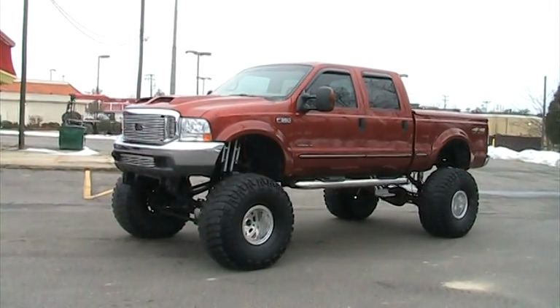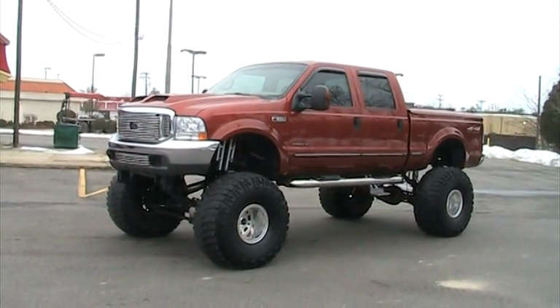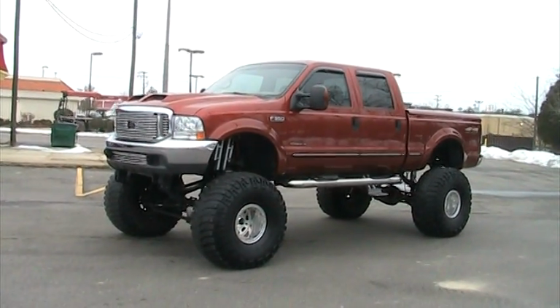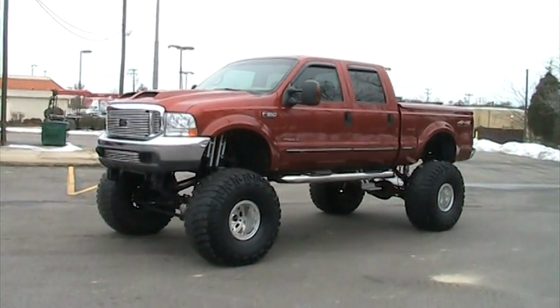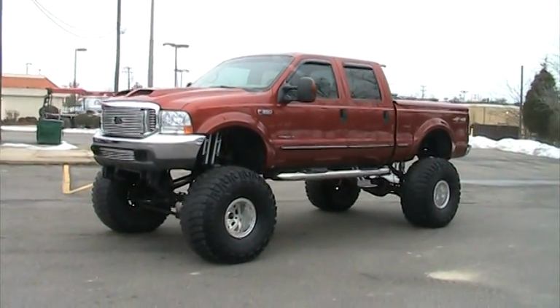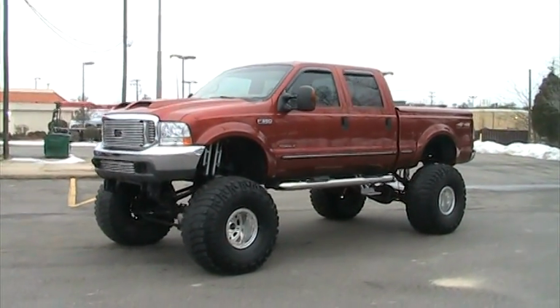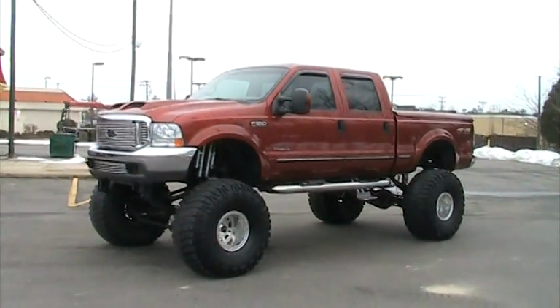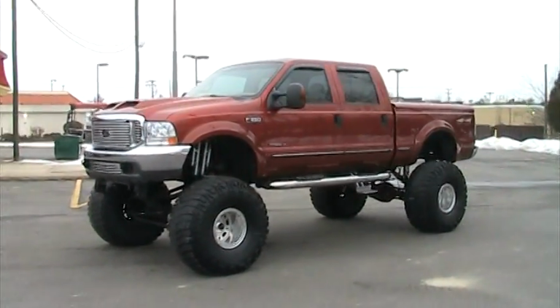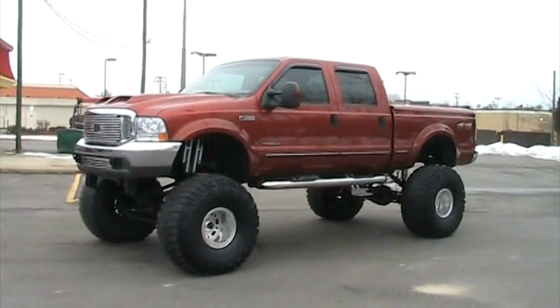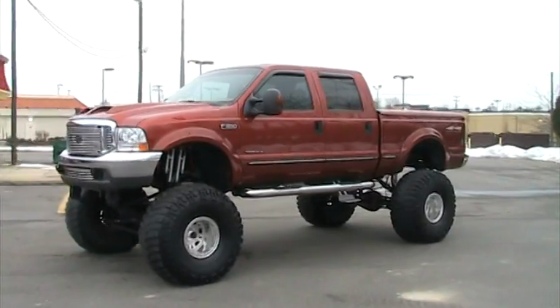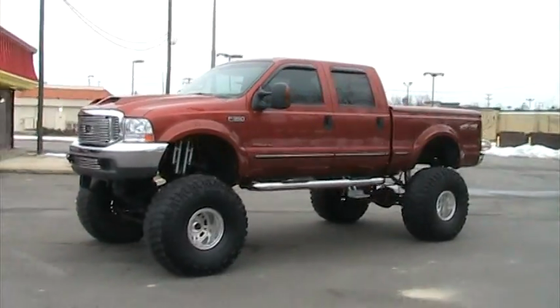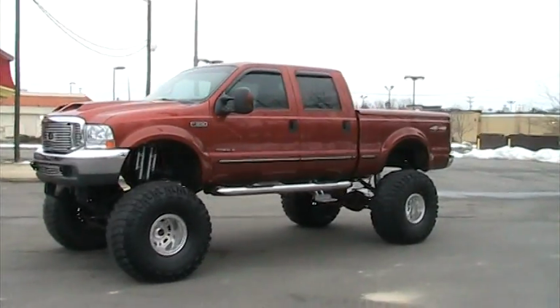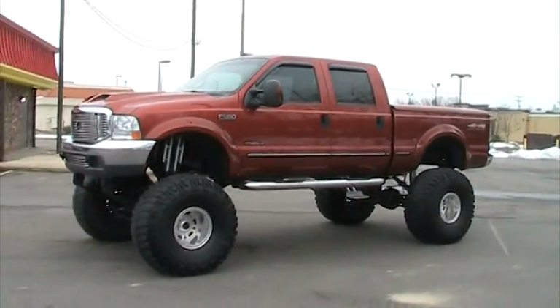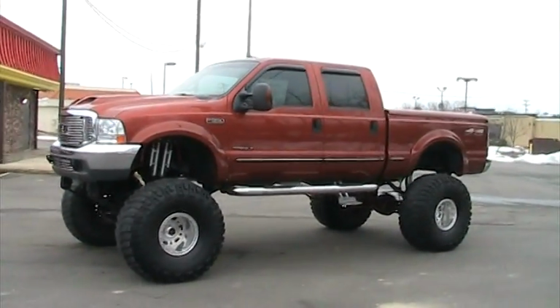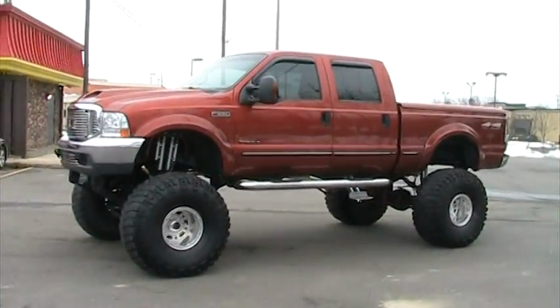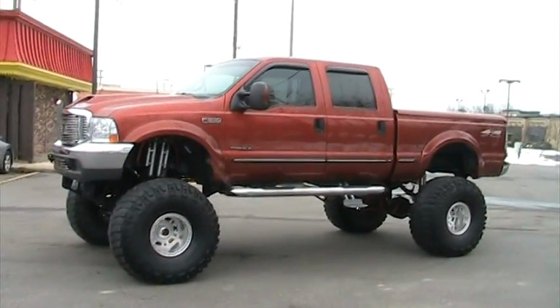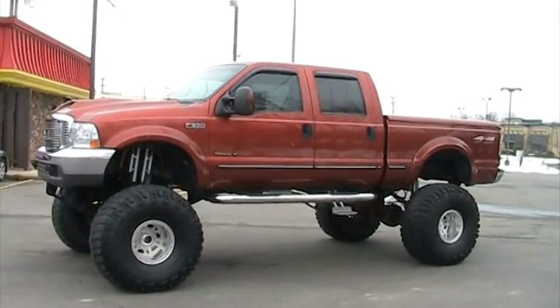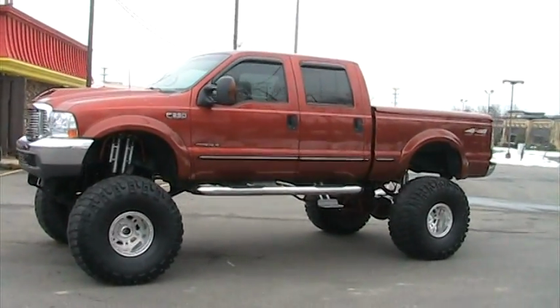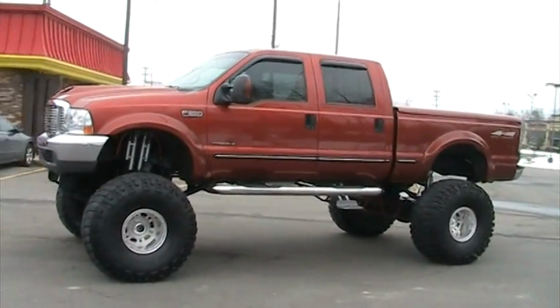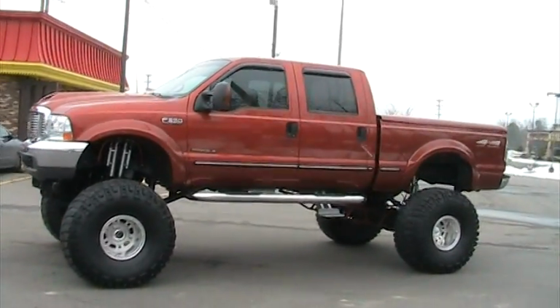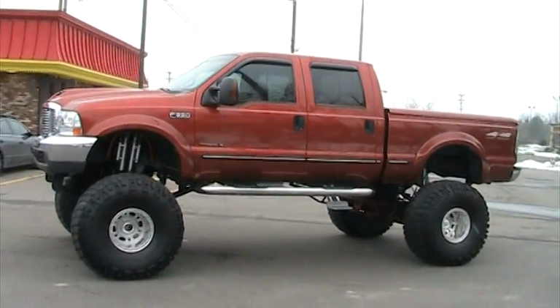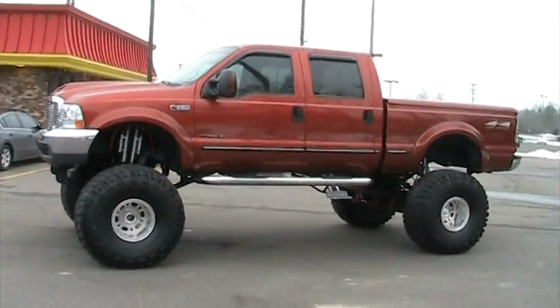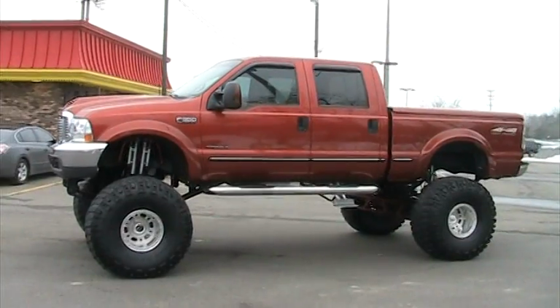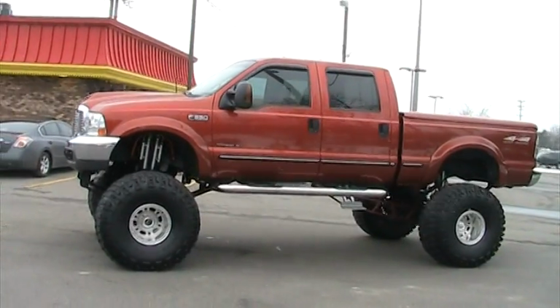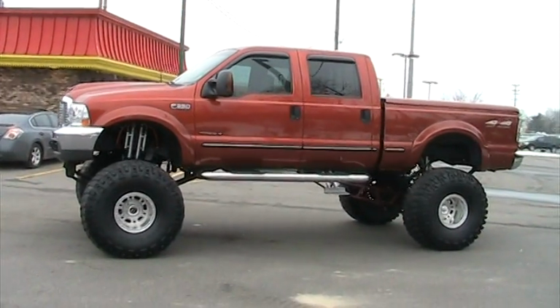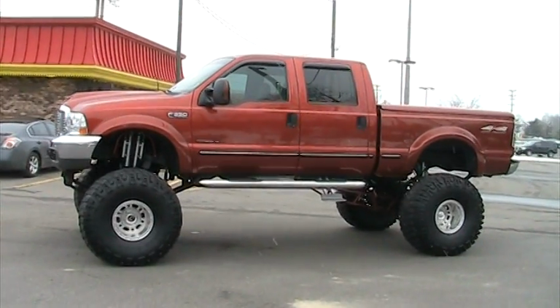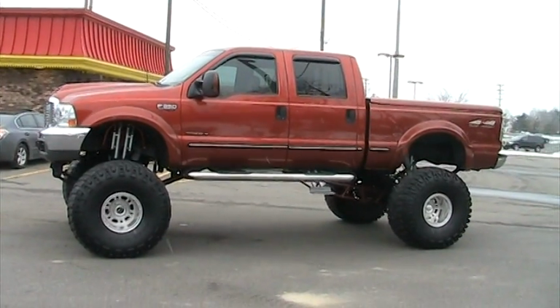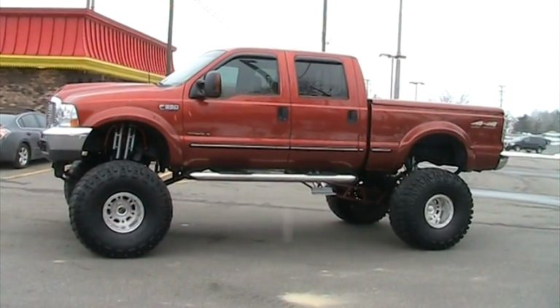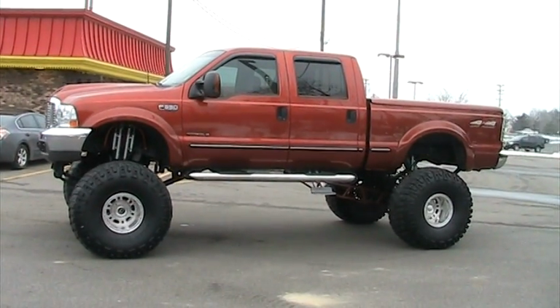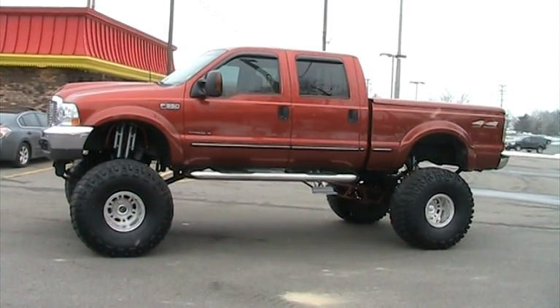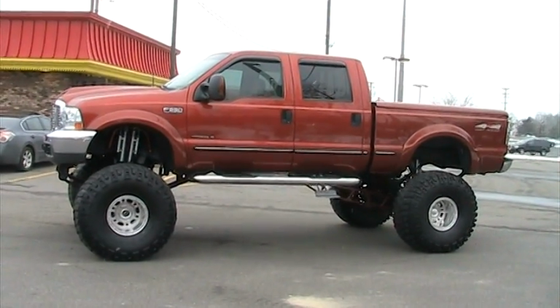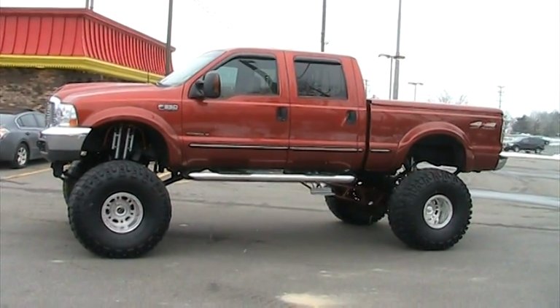This is a 1999 Ford F-250 crew cab, short bed, Power Stroke diesel, 7.3 liter, automatic transmission, Lariat package with every available option.